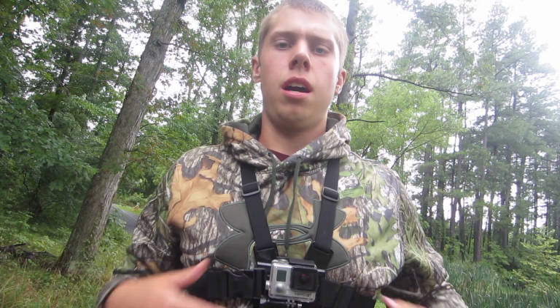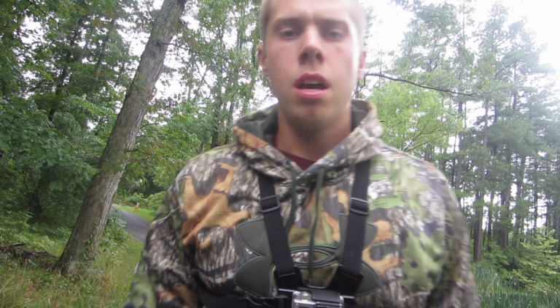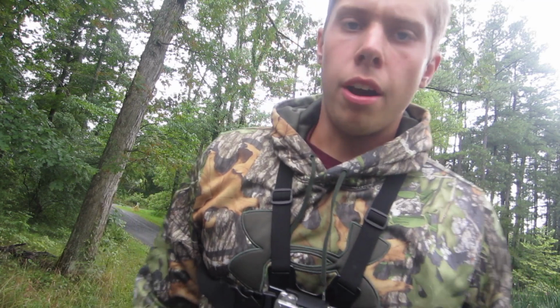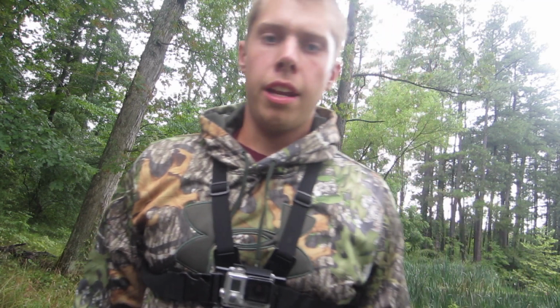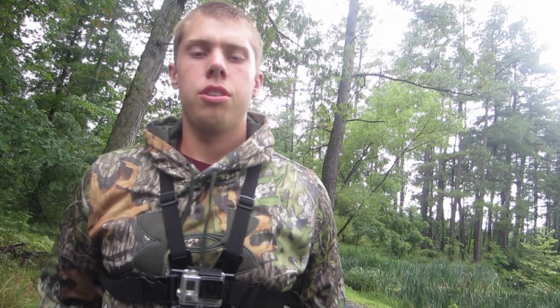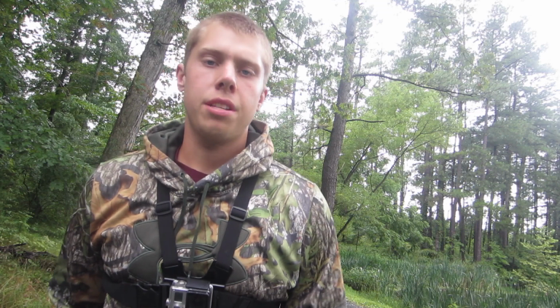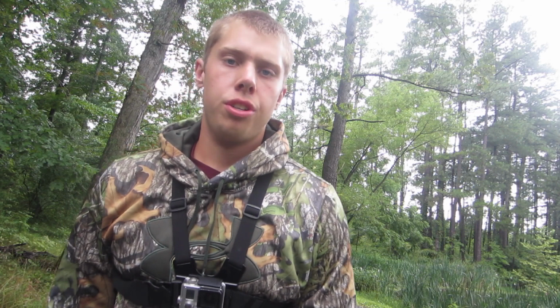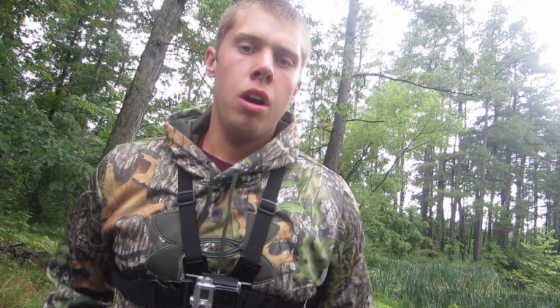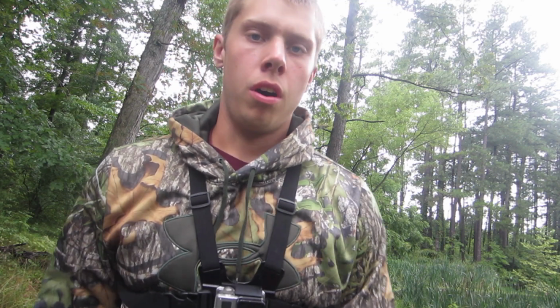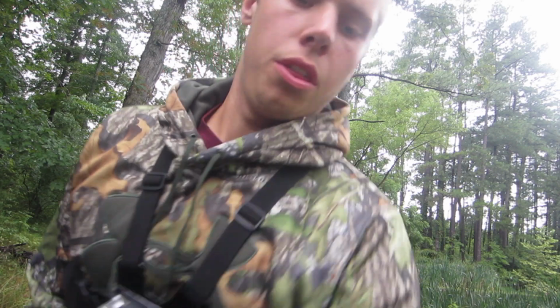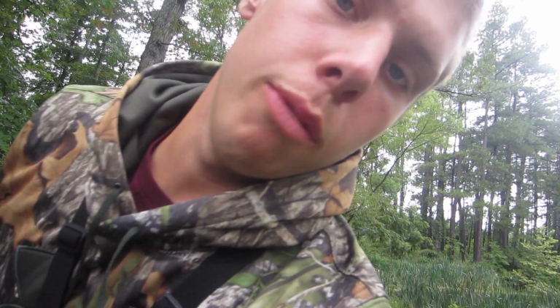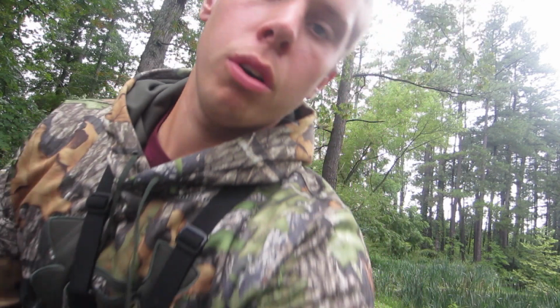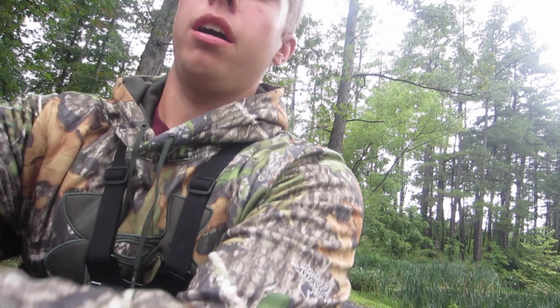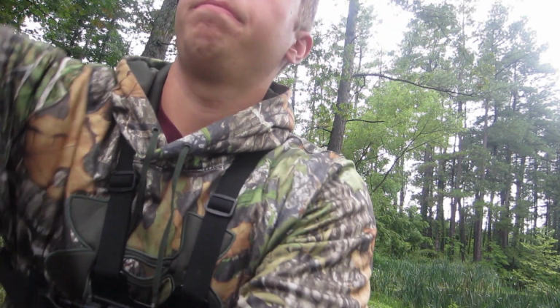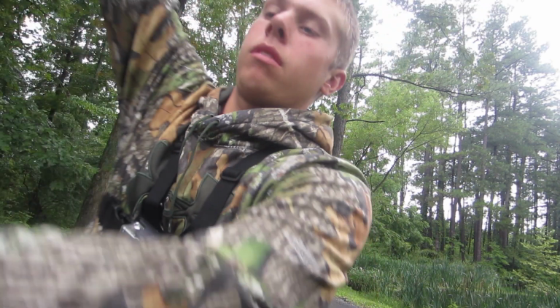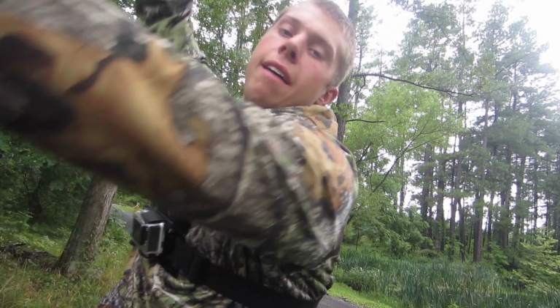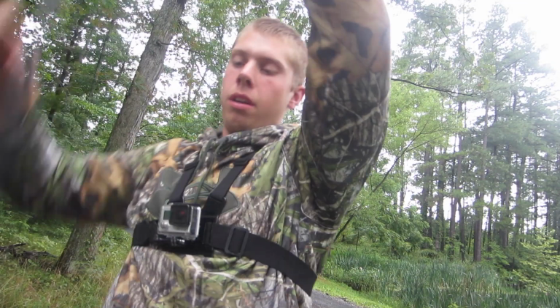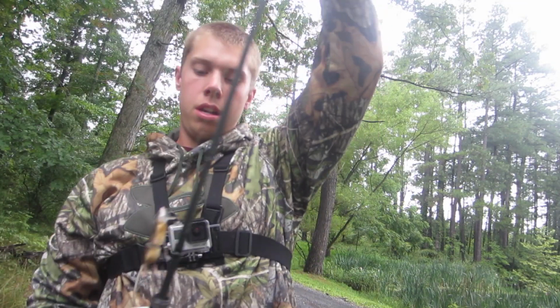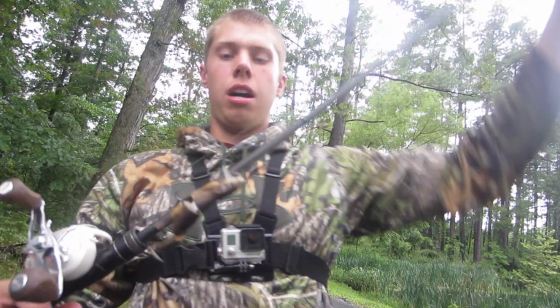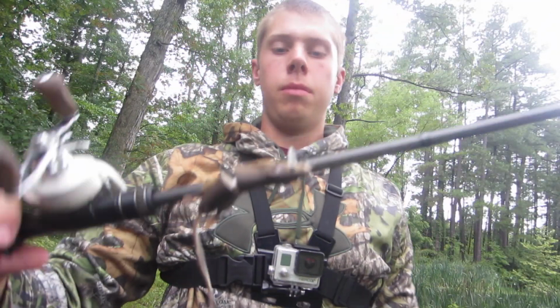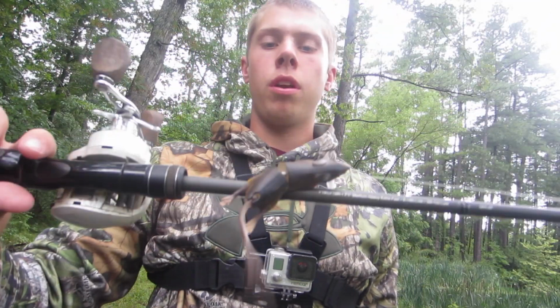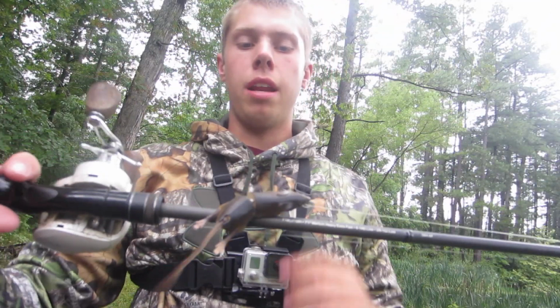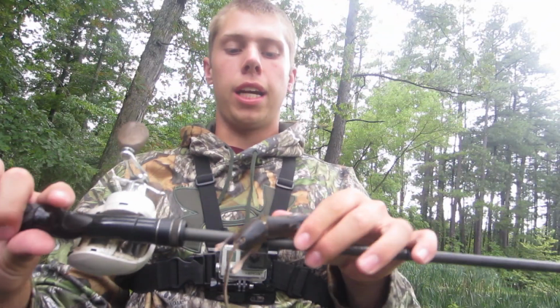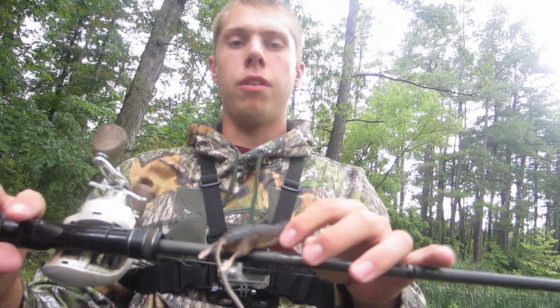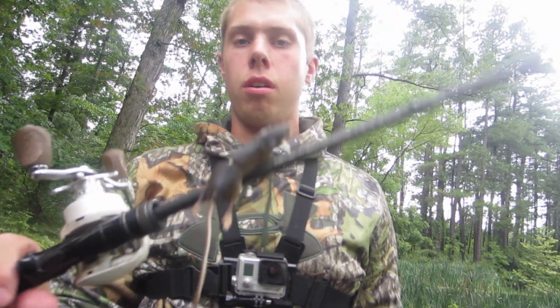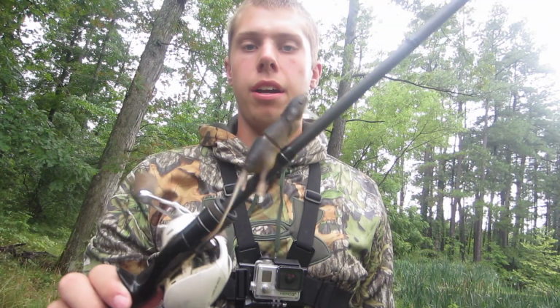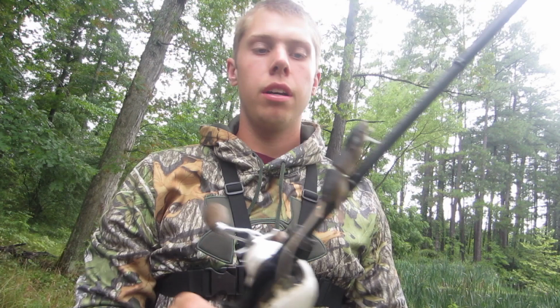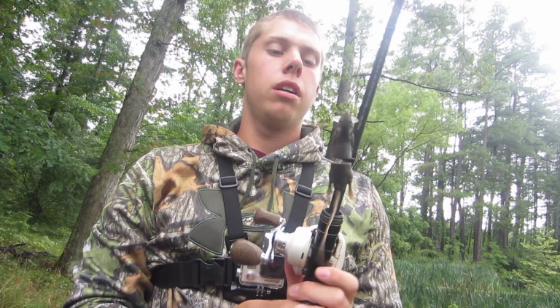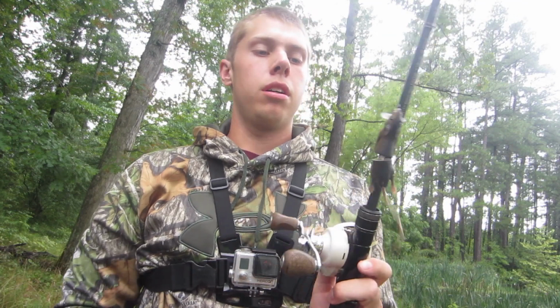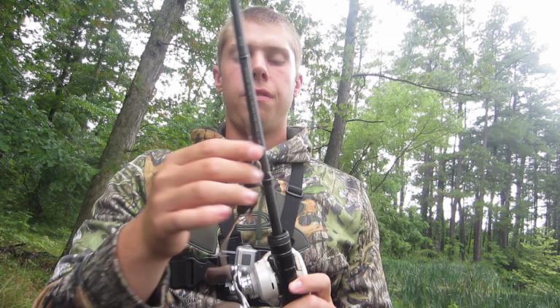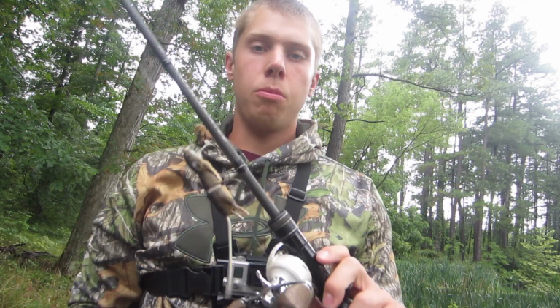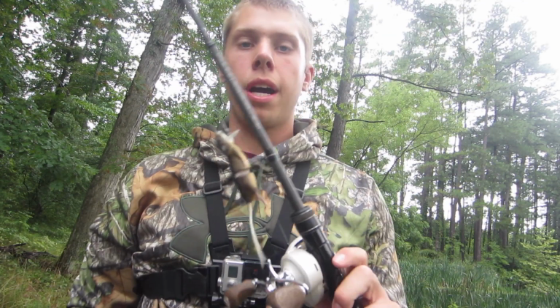I'm out here again trying to catch some fish on the 3D Rad Lore by Savage. I caught some the other morning but I didn't feel like I got enough footage, so I'm back out here and I'm going to see if I can catch some more for you guys.